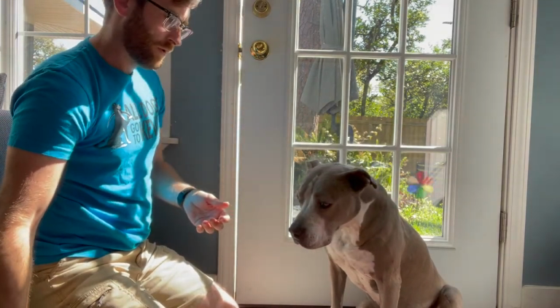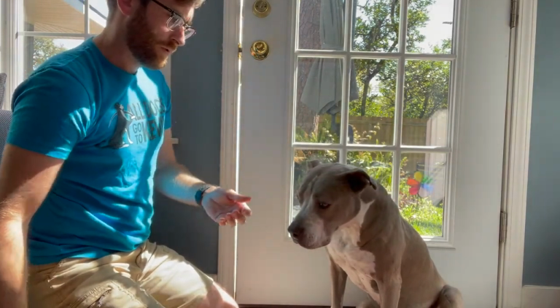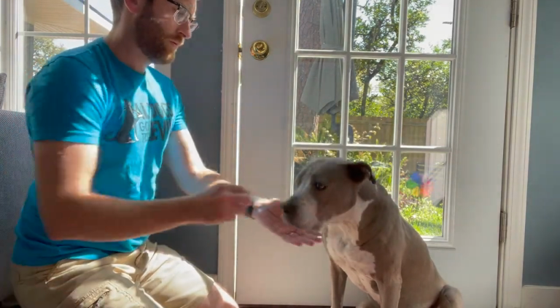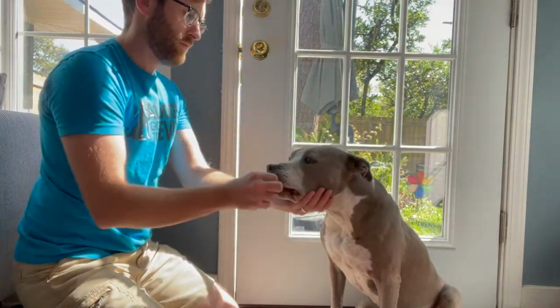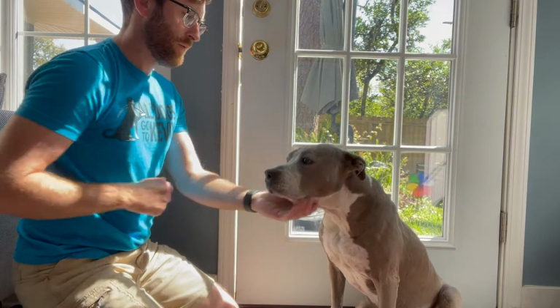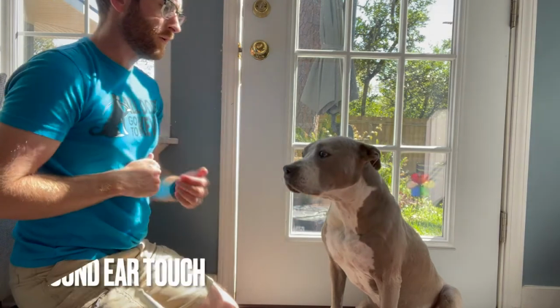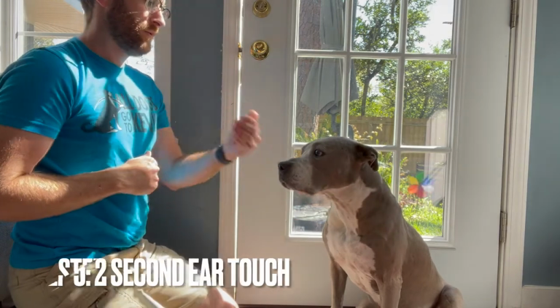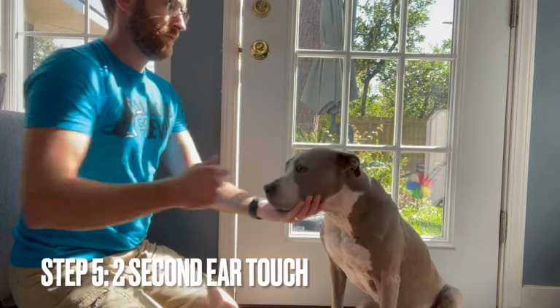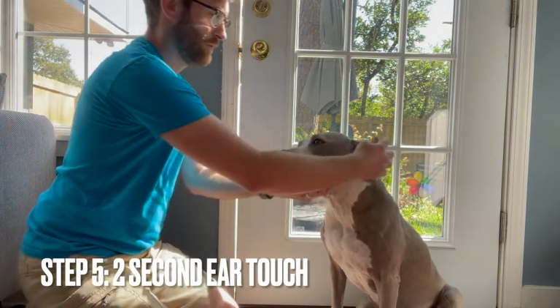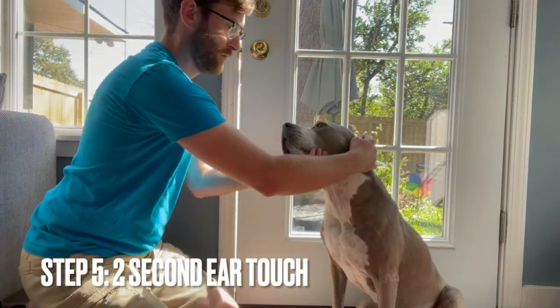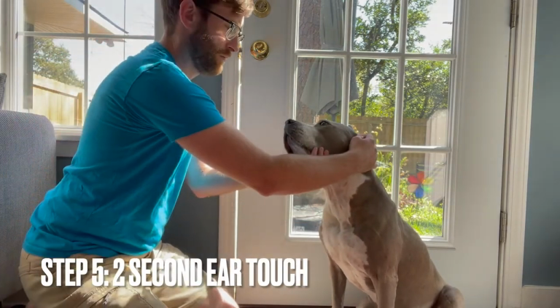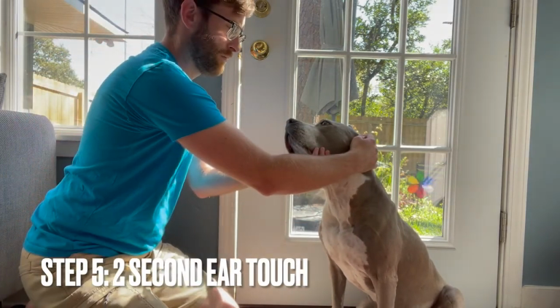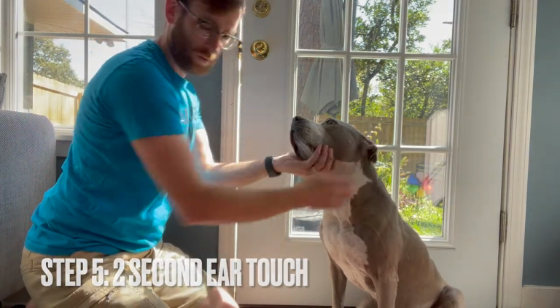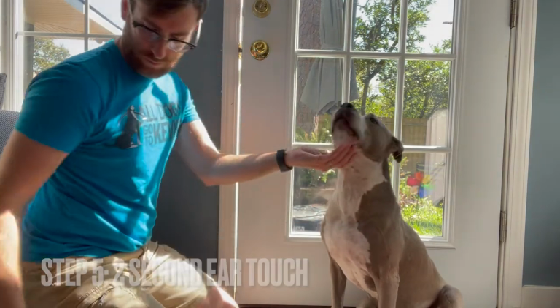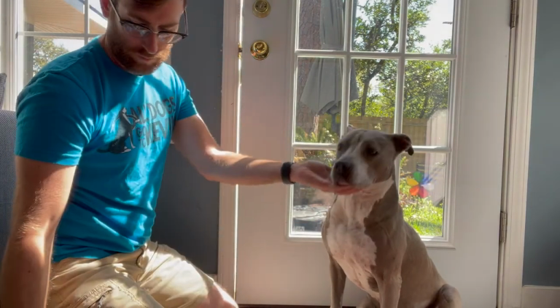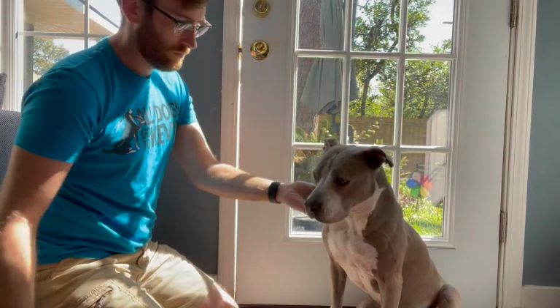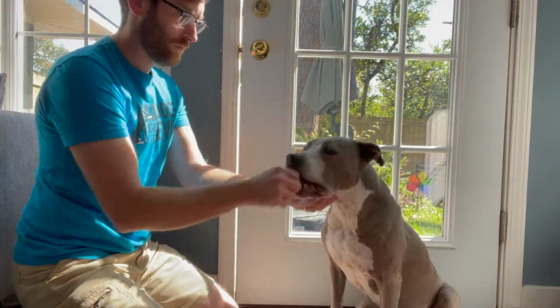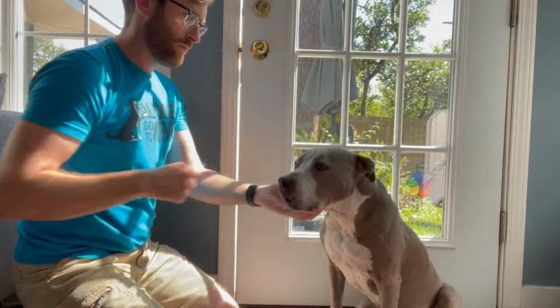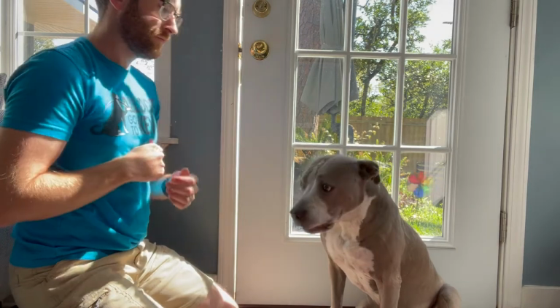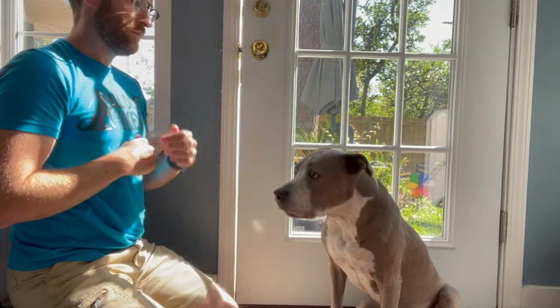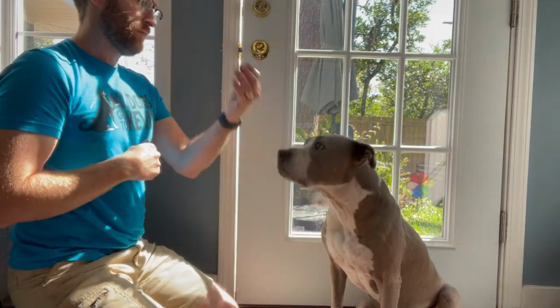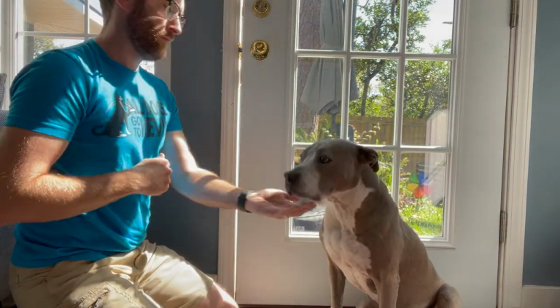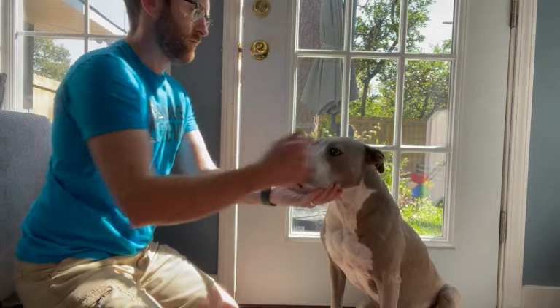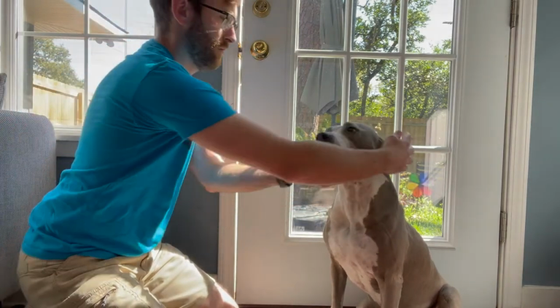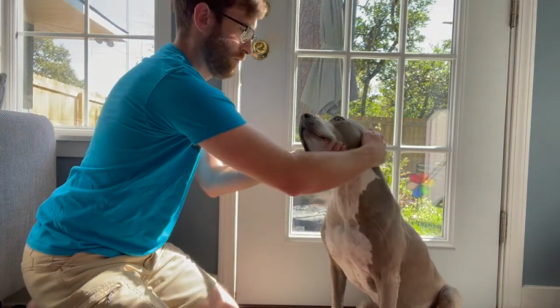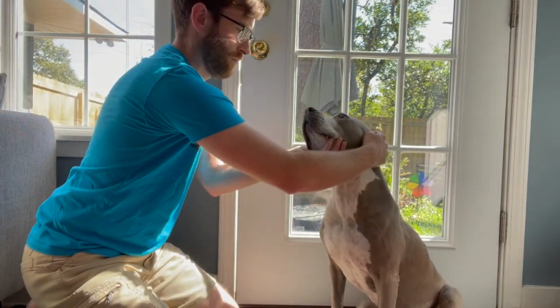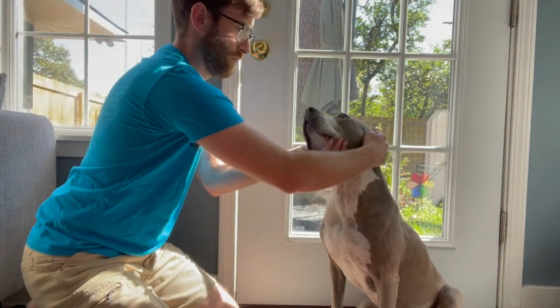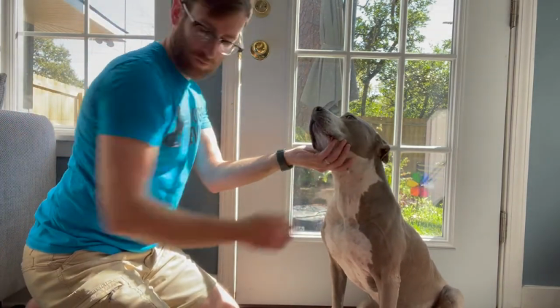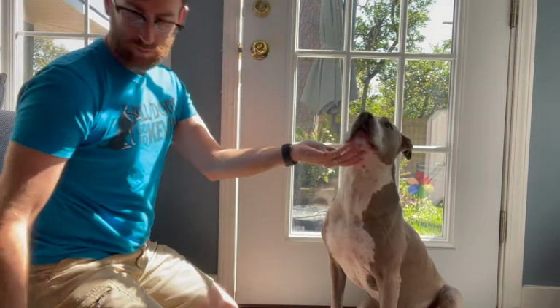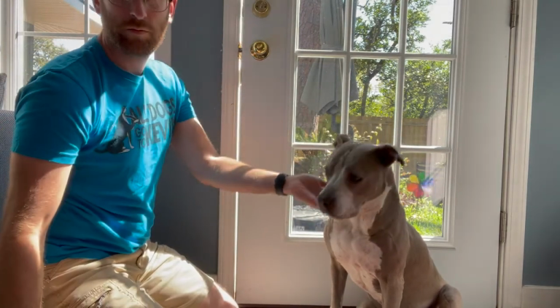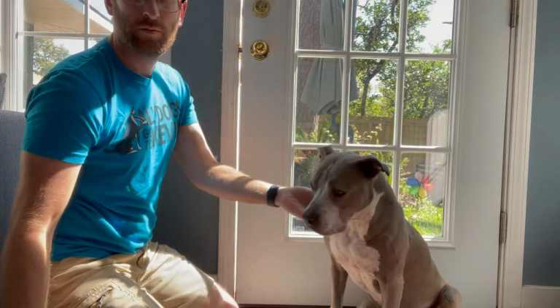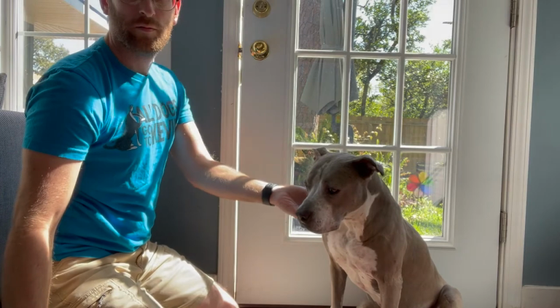If you get five of those in a row correctly, you're ready for the fifth step, which is a two second ear touch. You're going to present your hand, touch your dog's ear for a two count — one, two — and then reach and reward.